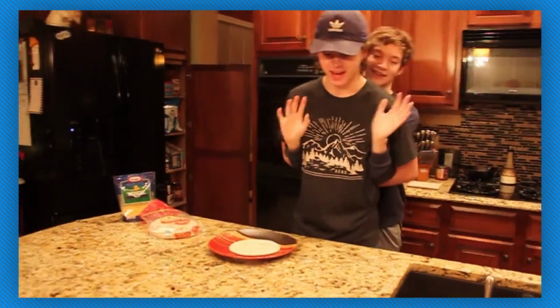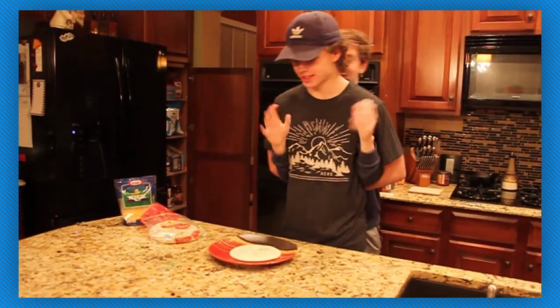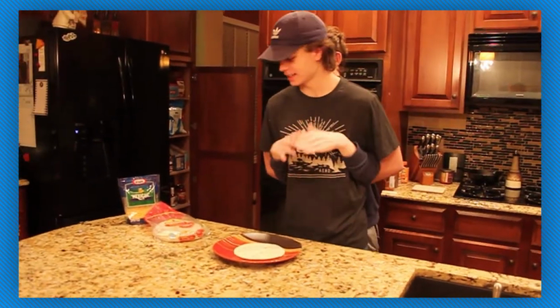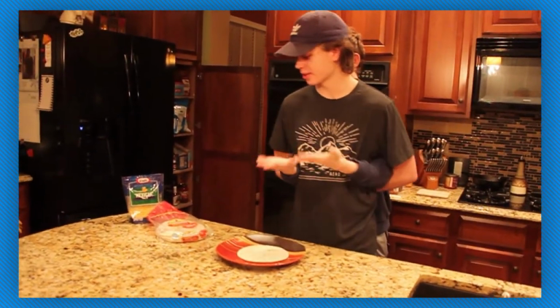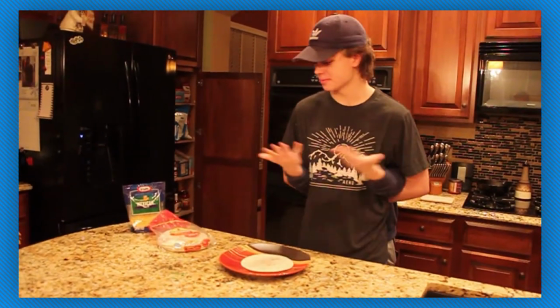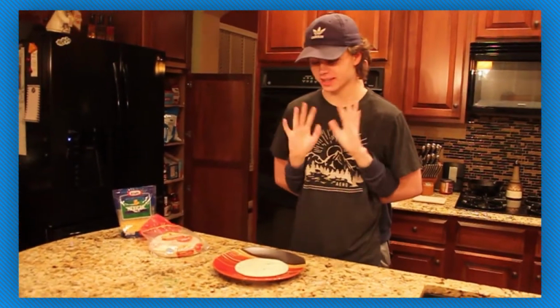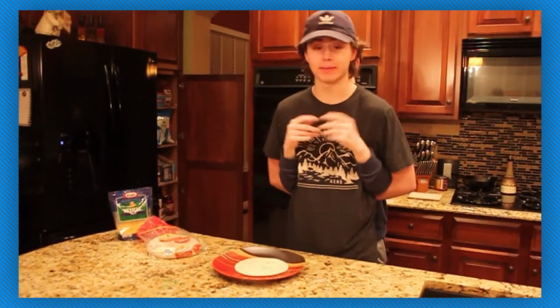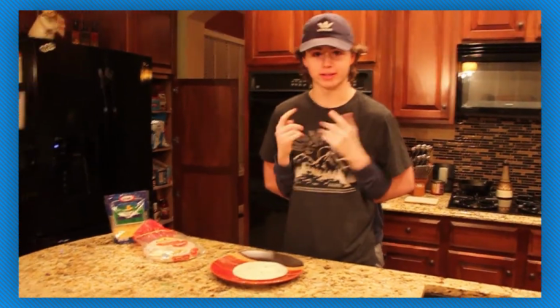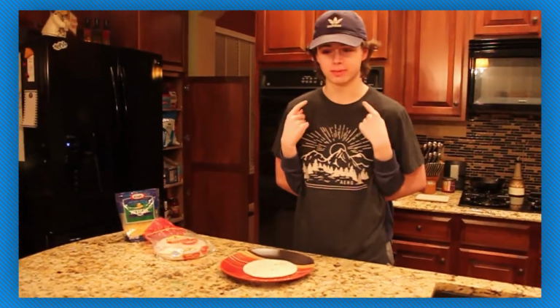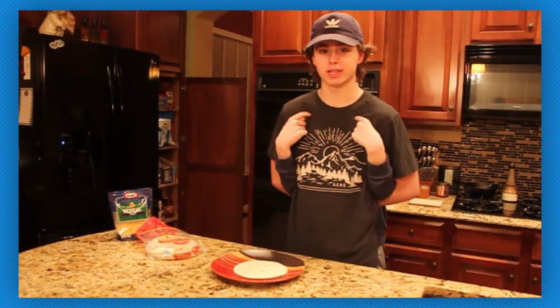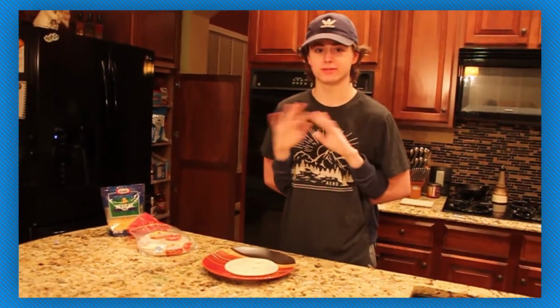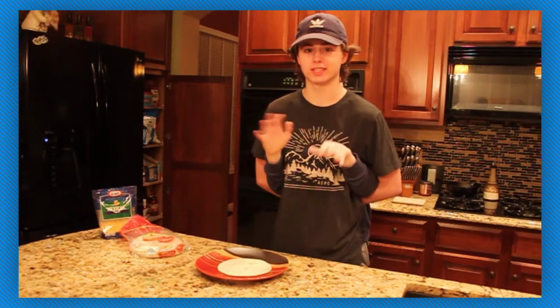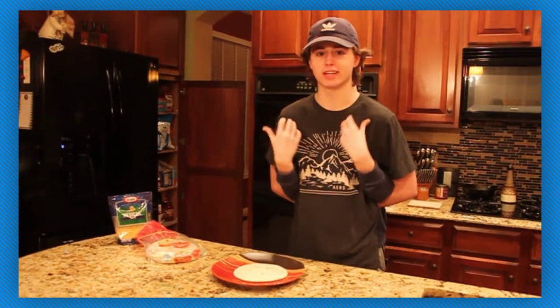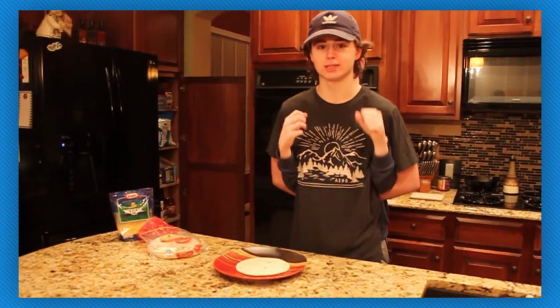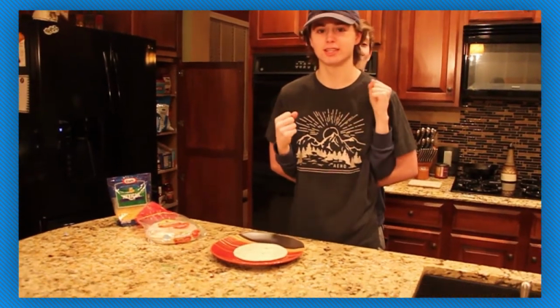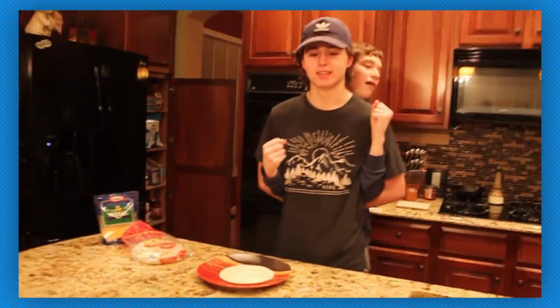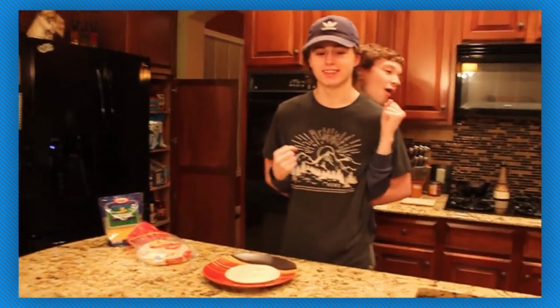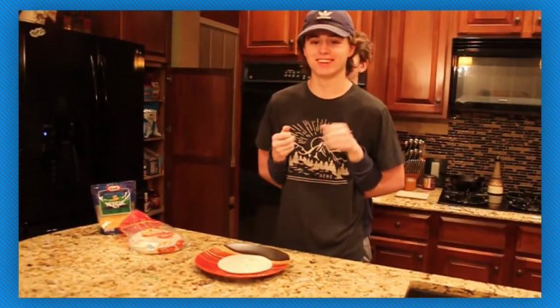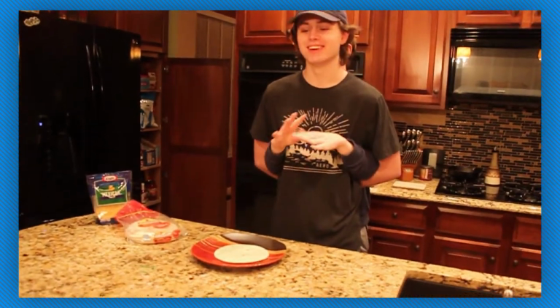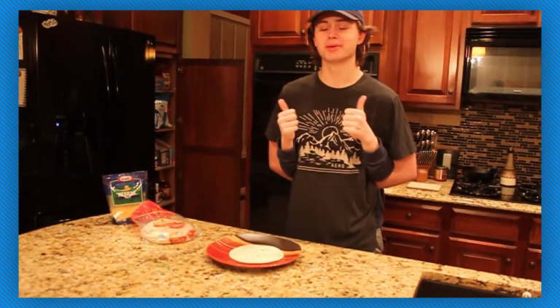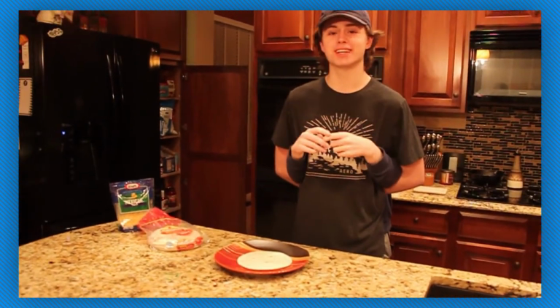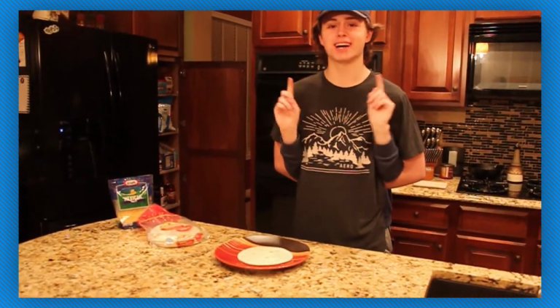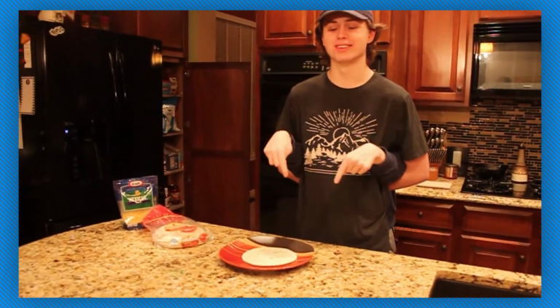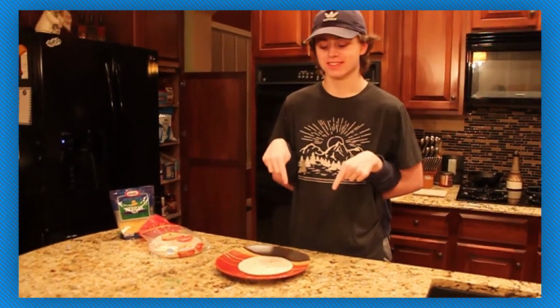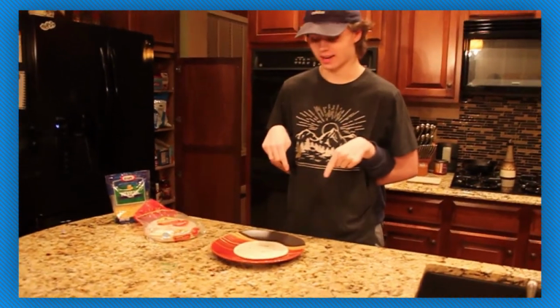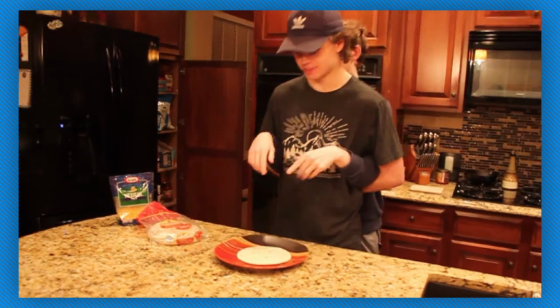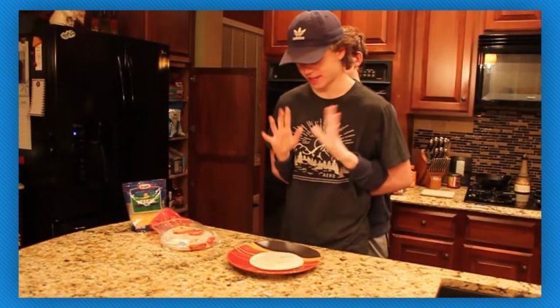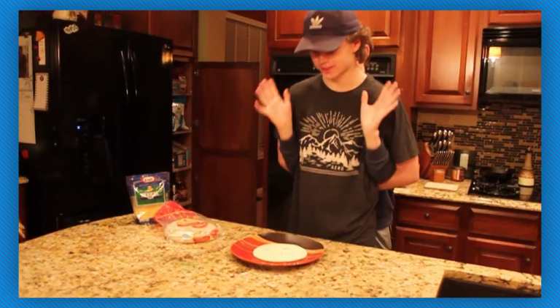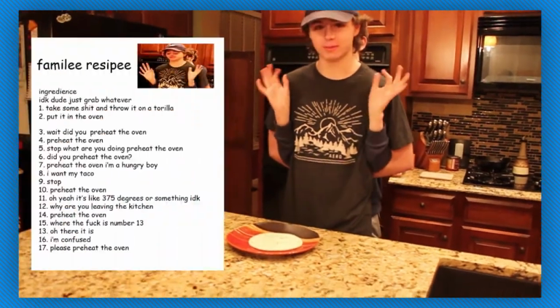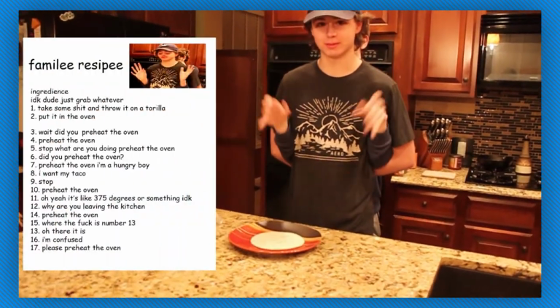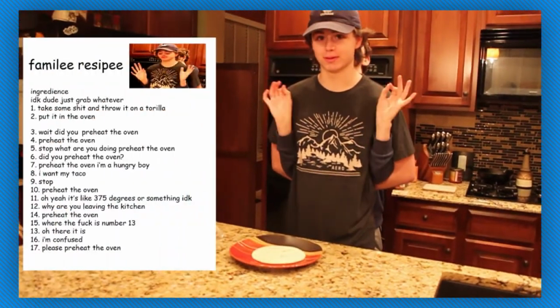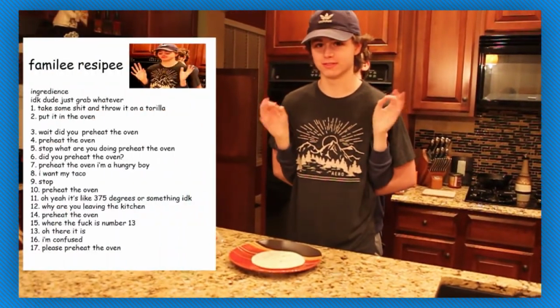We decided that I'm going to be making a very special taco — a family recipe, my personal favorite — because Matthew is very sick right now.